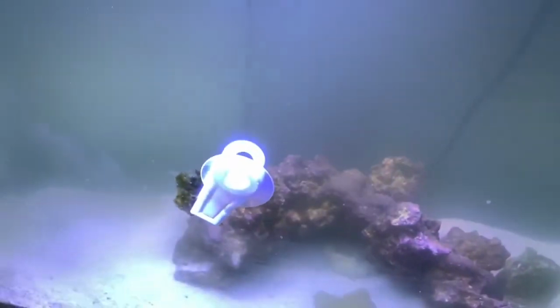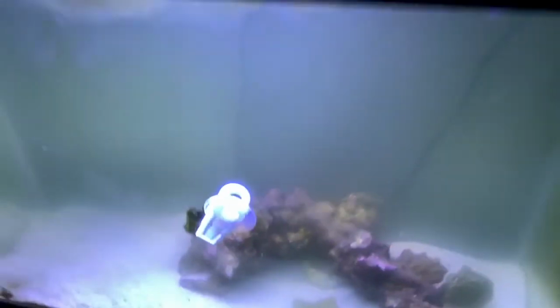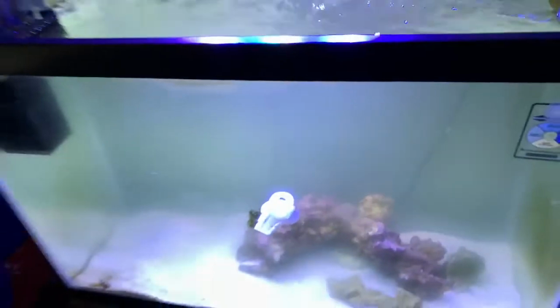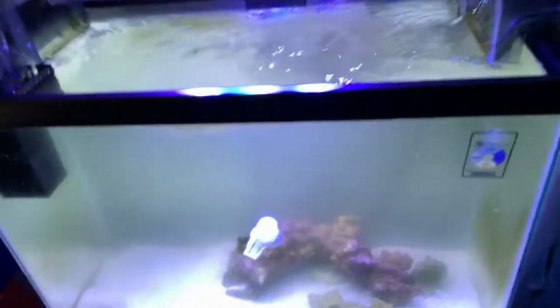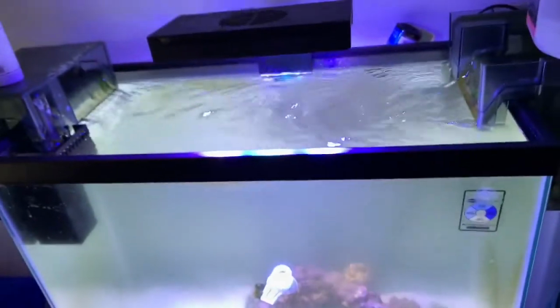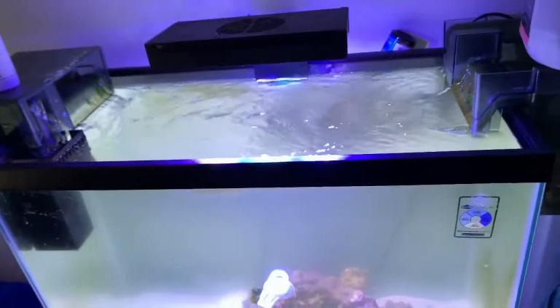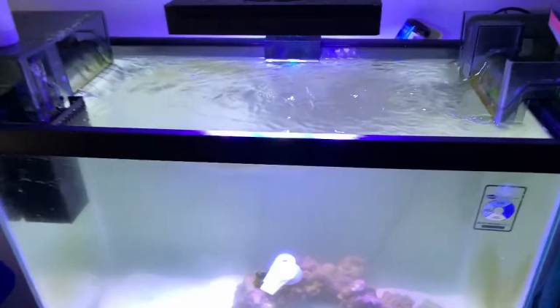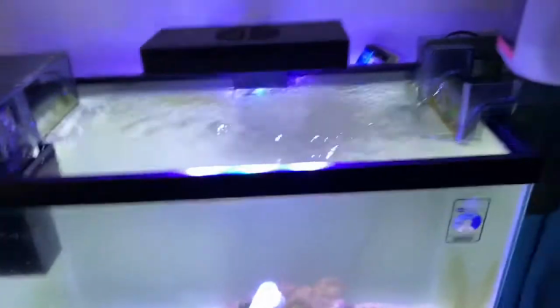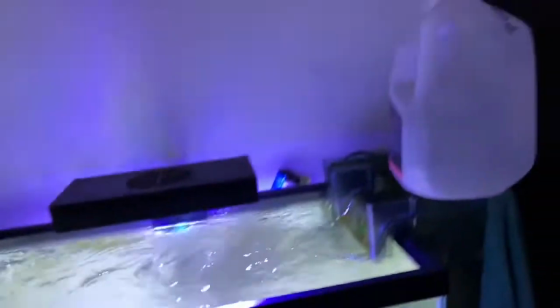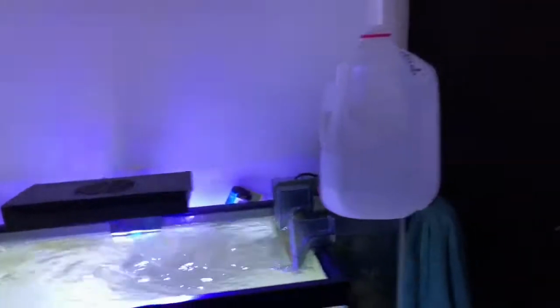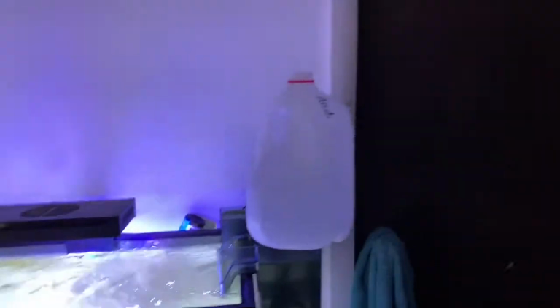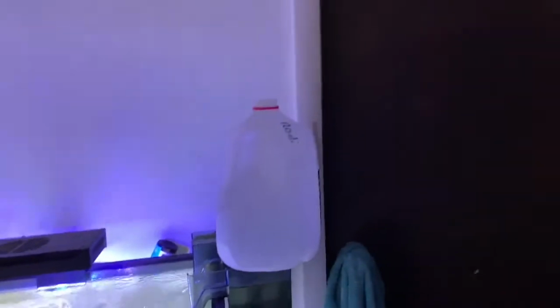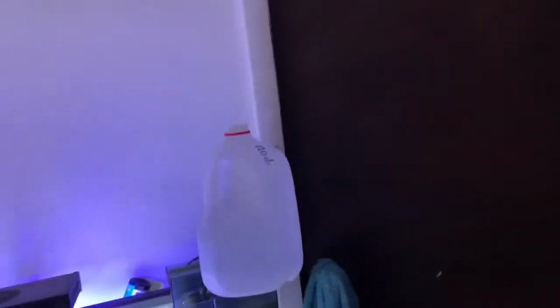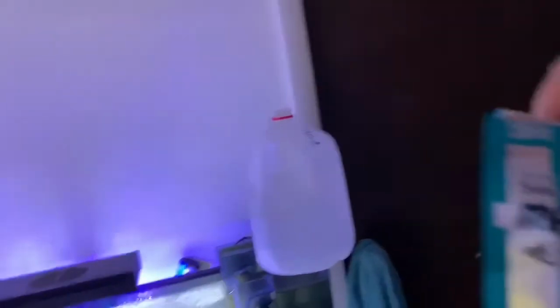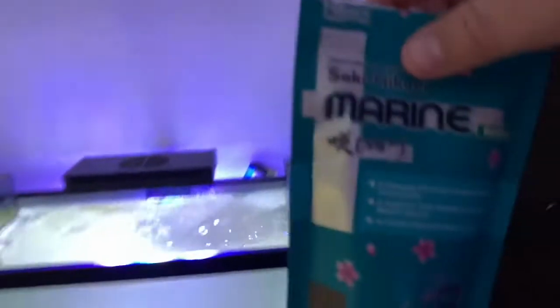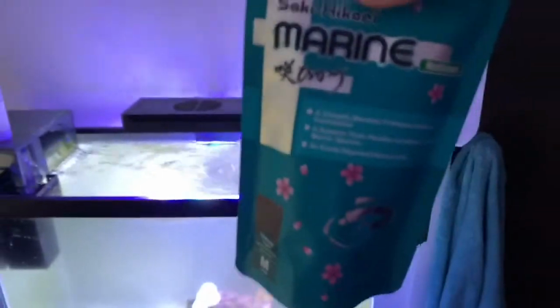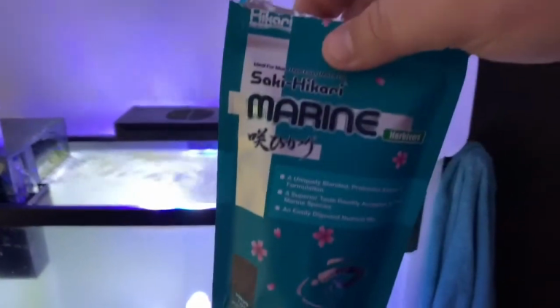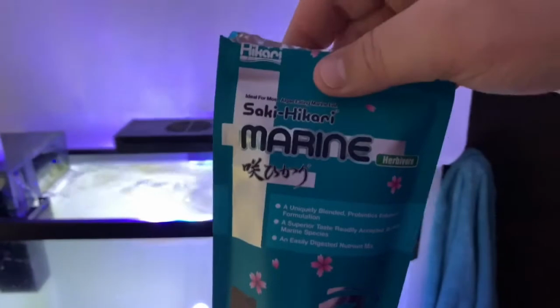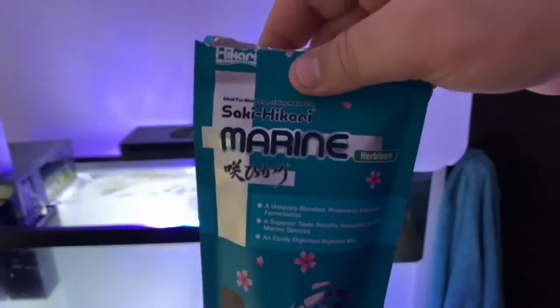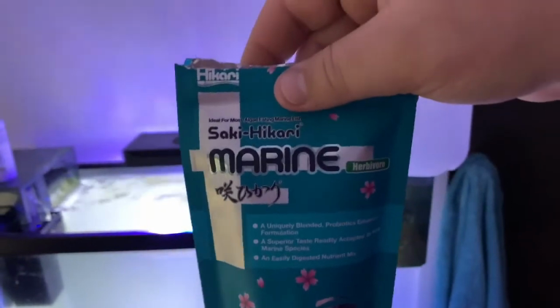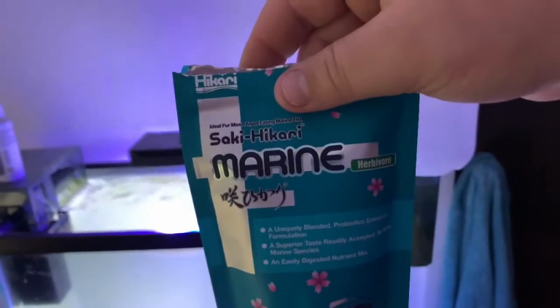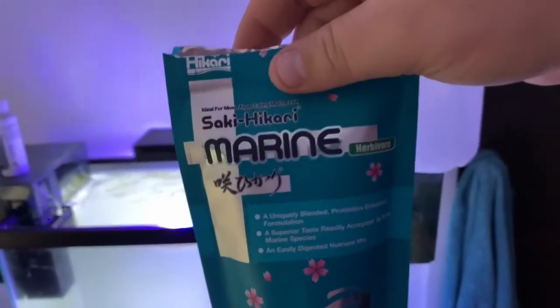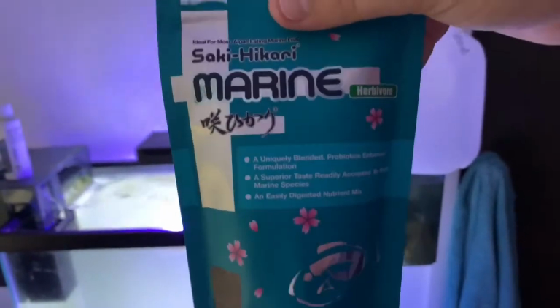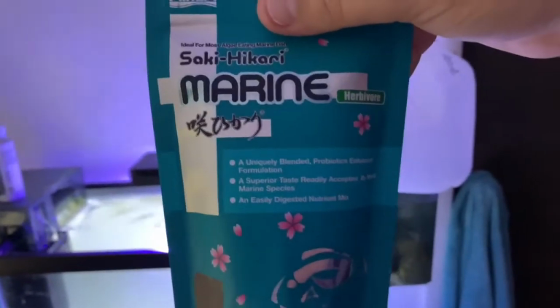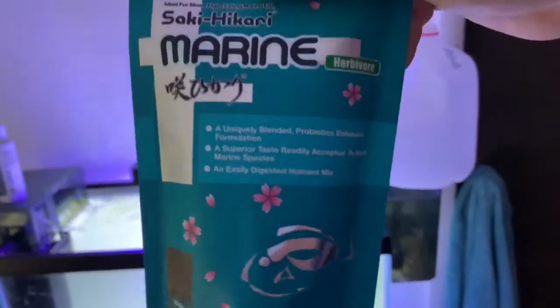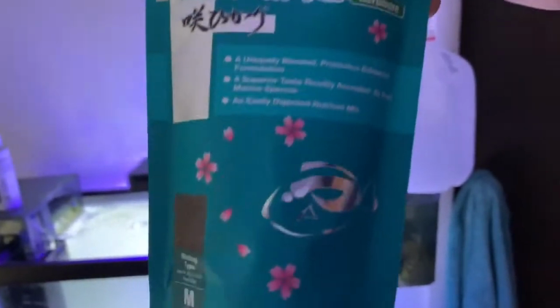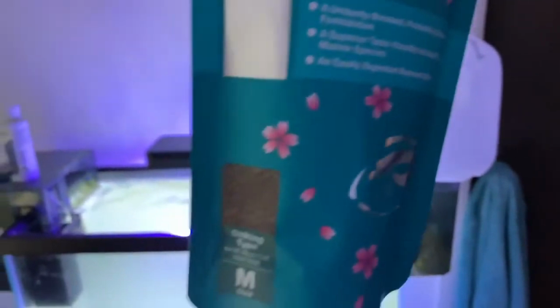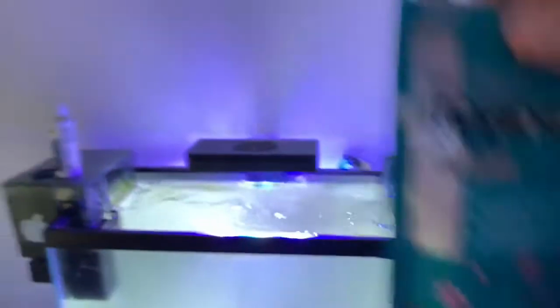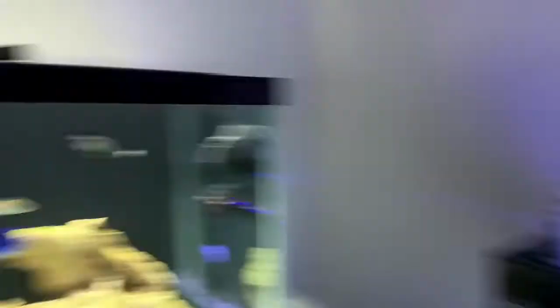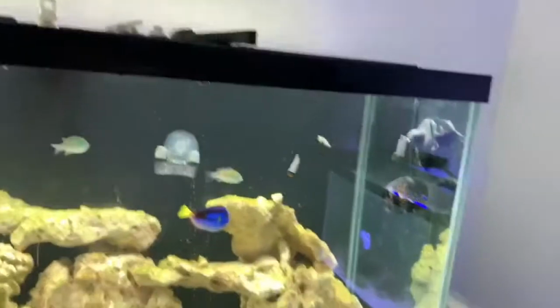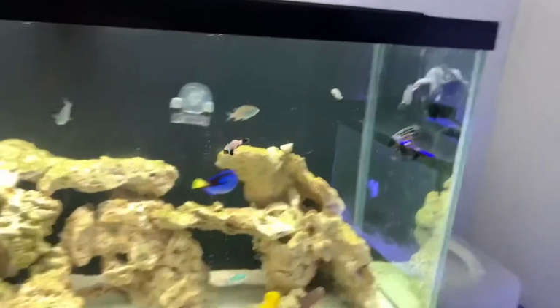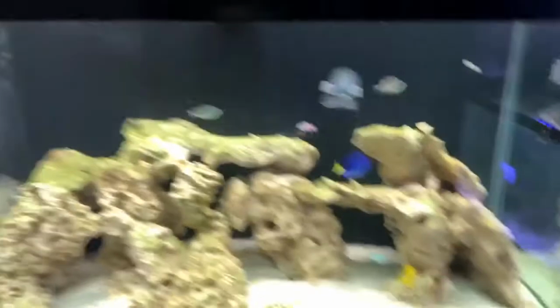You want seaweed all the time. I also feed mine an extra bit of pellets because he seems to like those too. I feed him the Seachem Hikari Marine pellets — these guys love it.